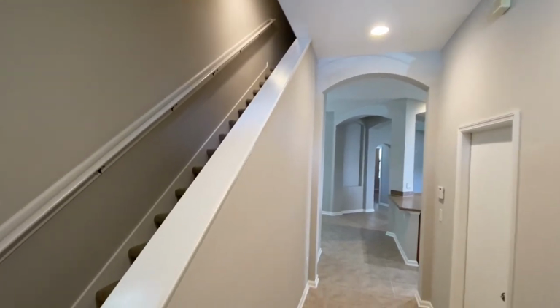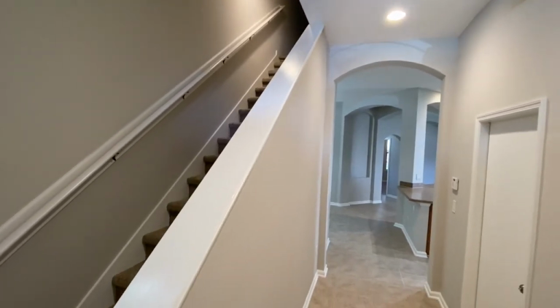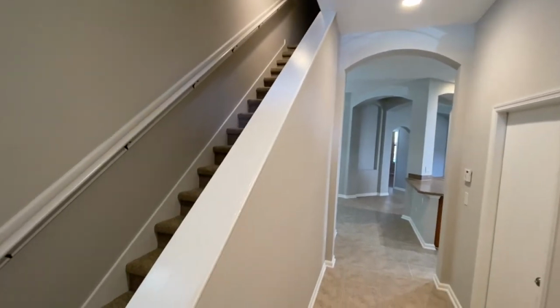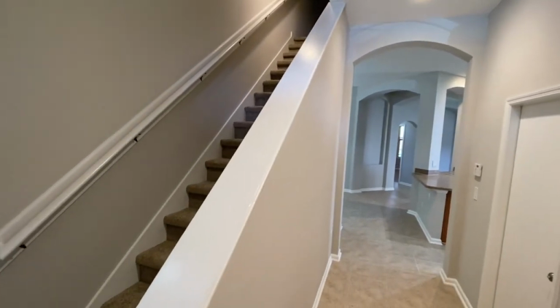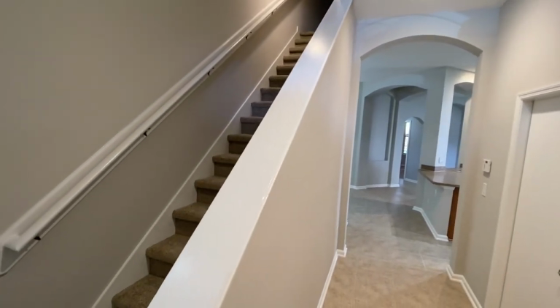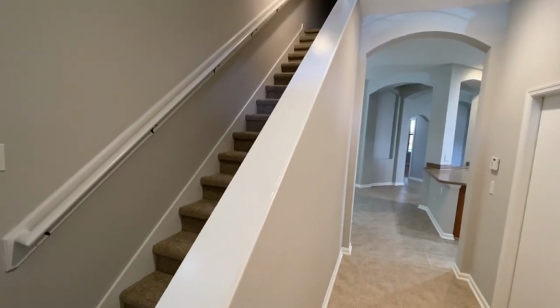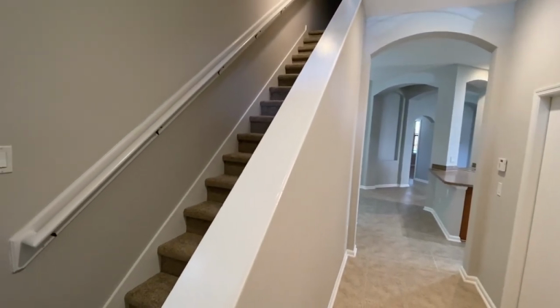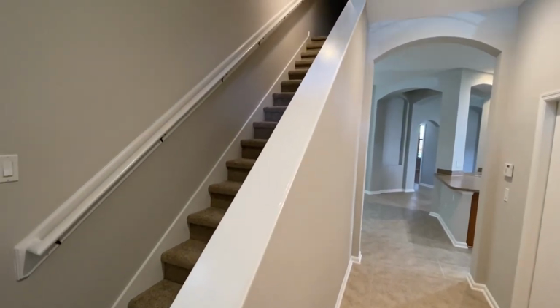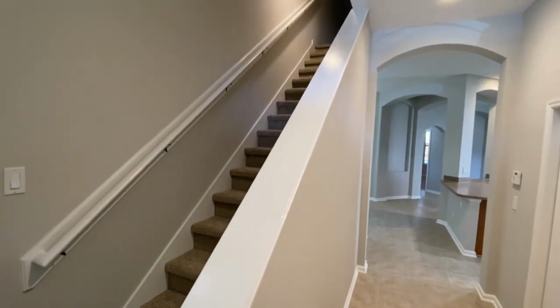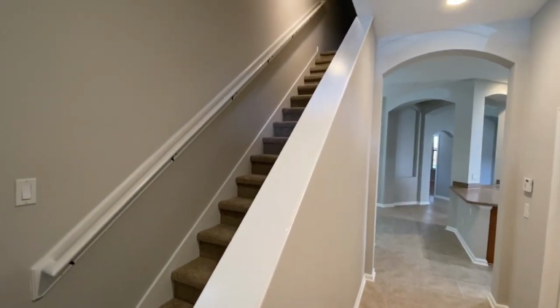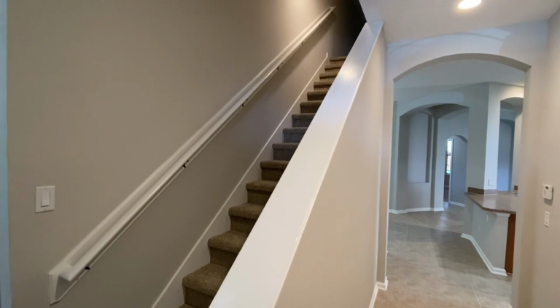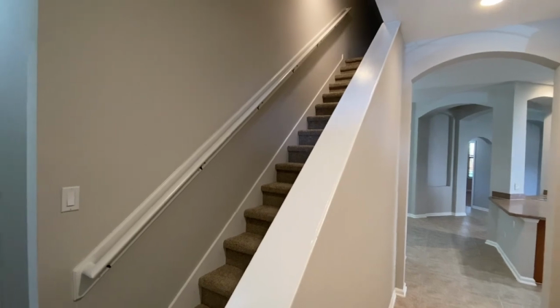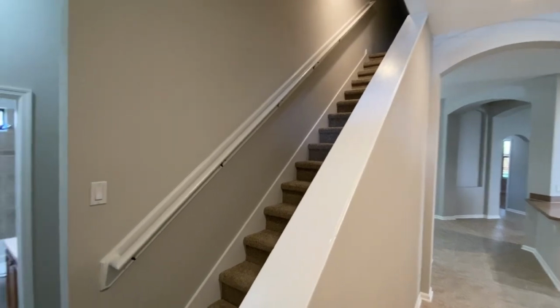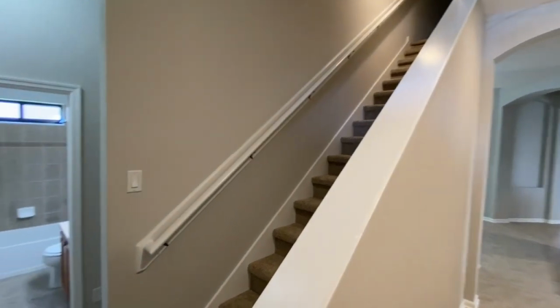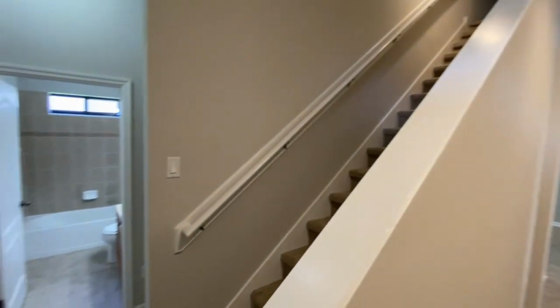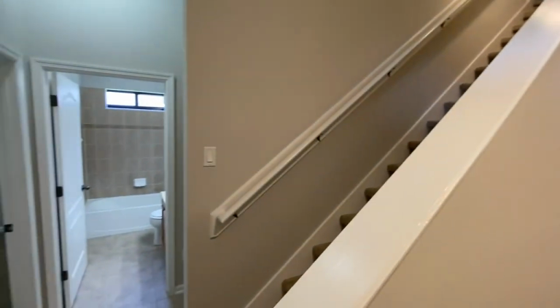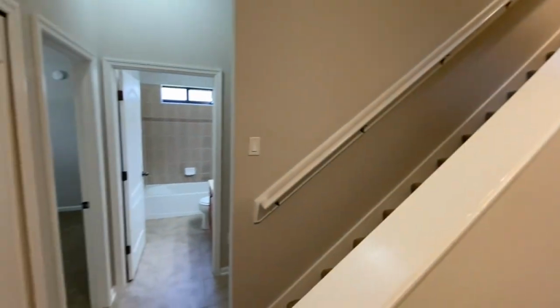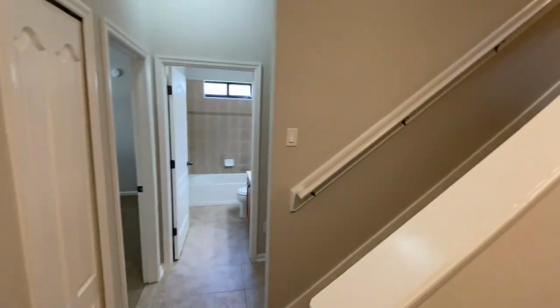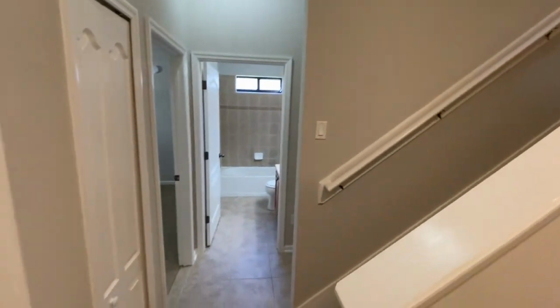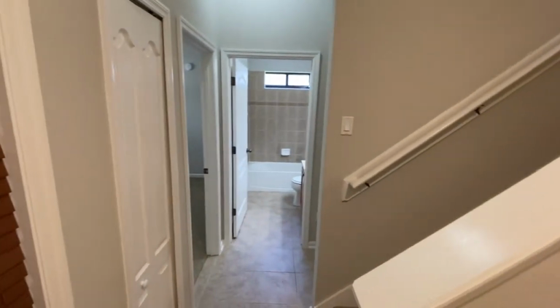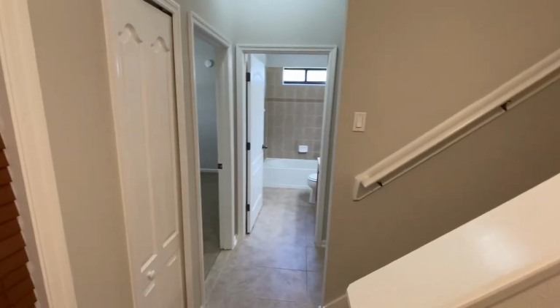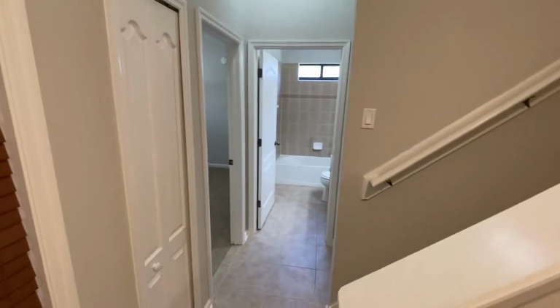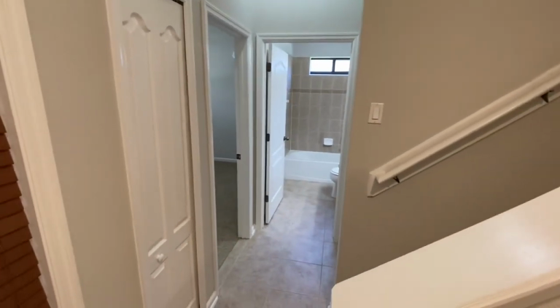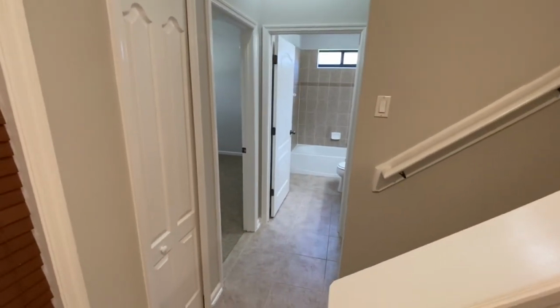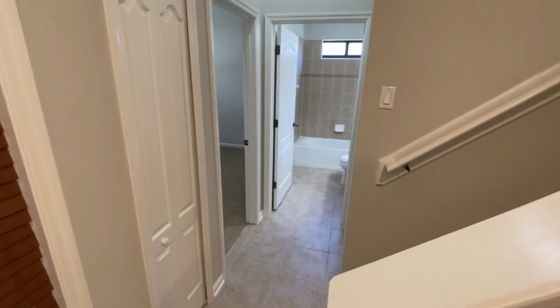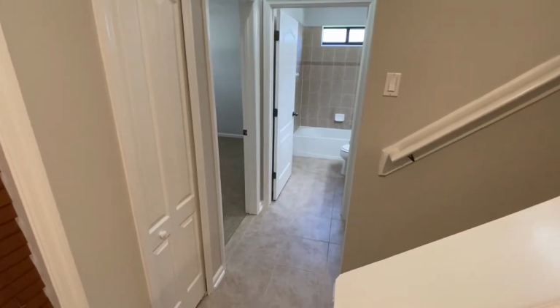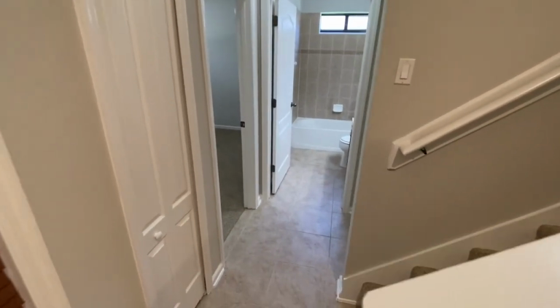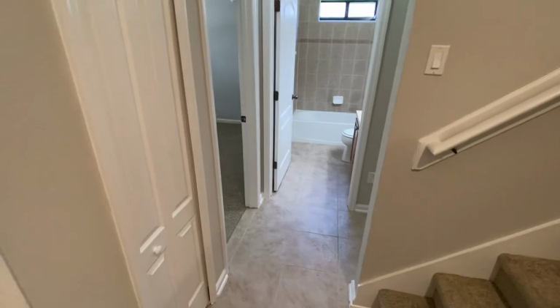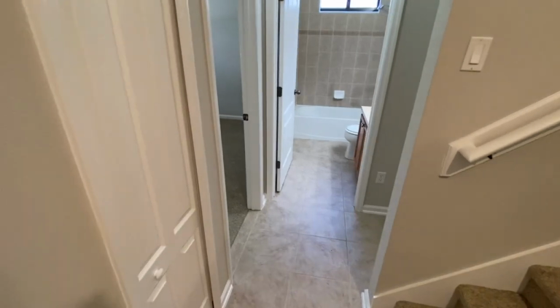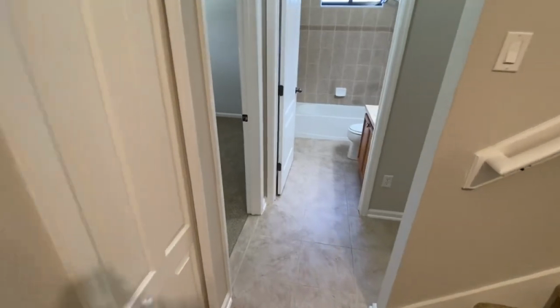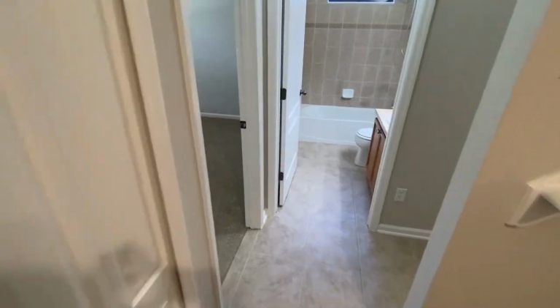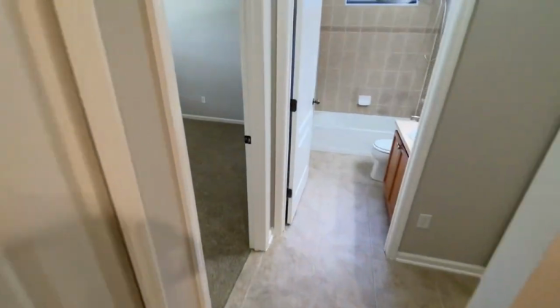Here on my left you can see the stairwell that goes up to the bonus room. As I rotate a little bit further to my left, we have a good storage closet there.